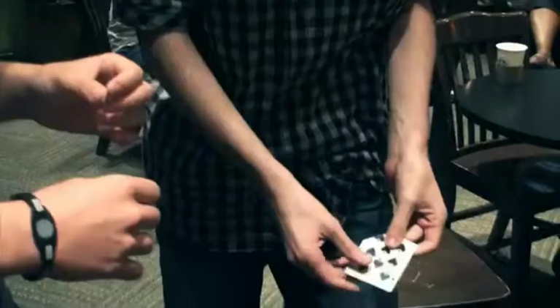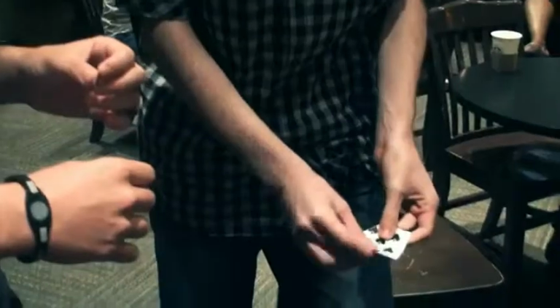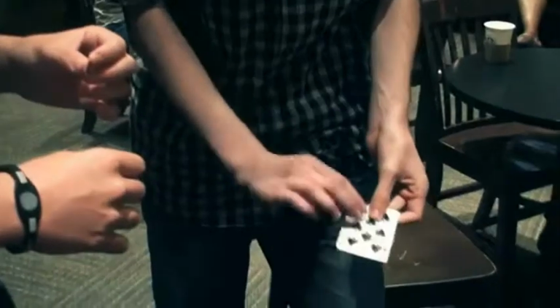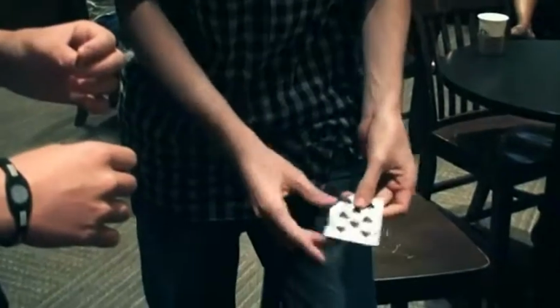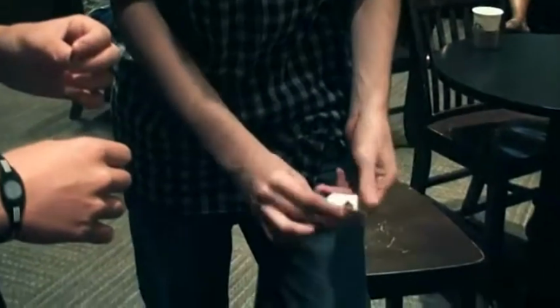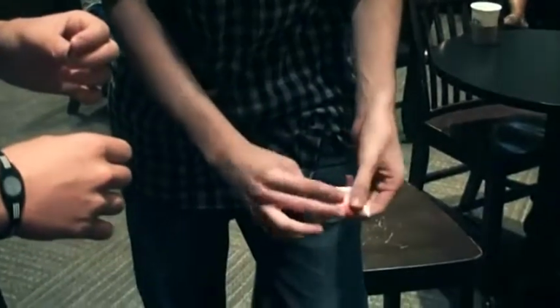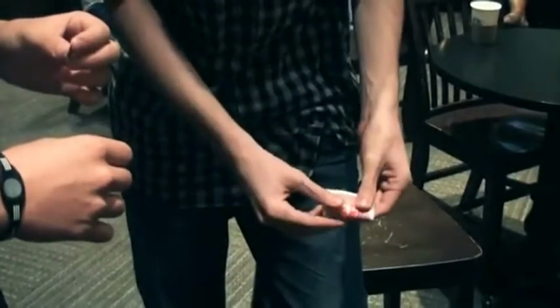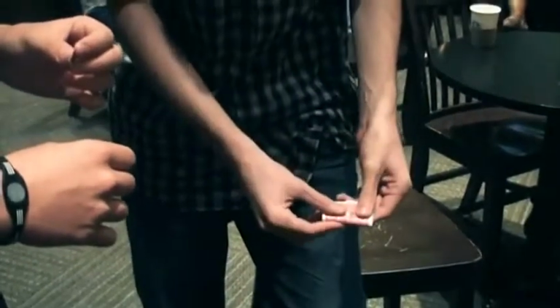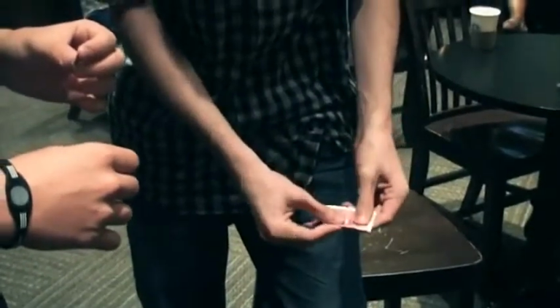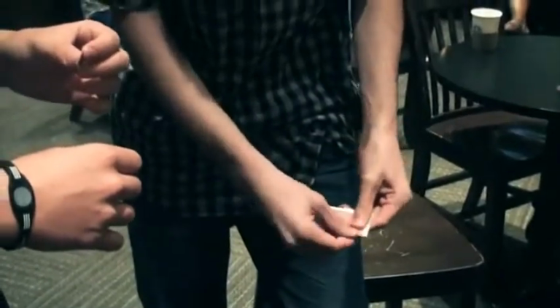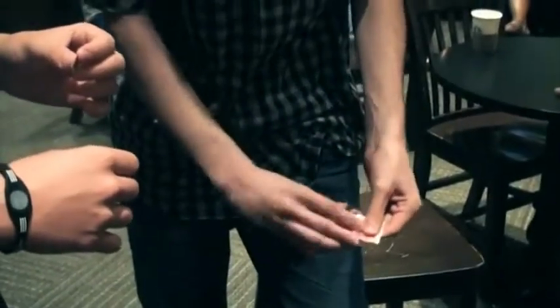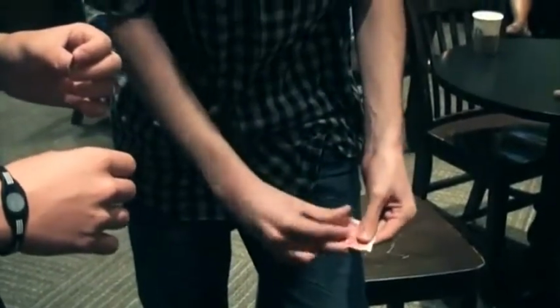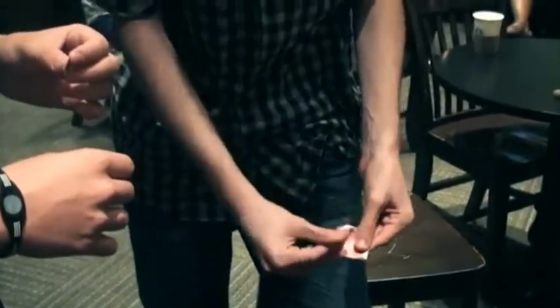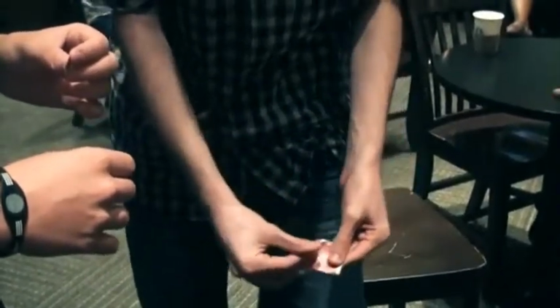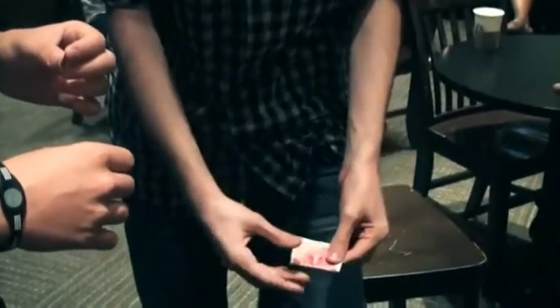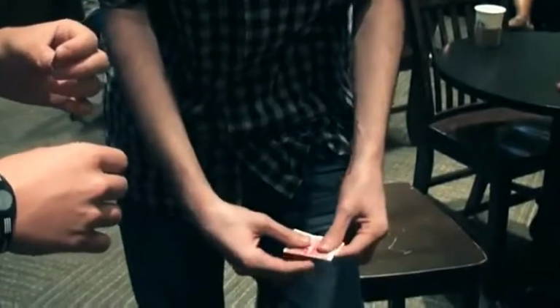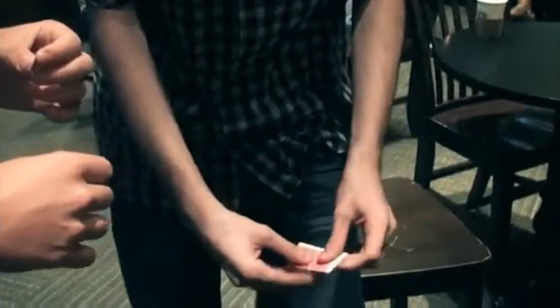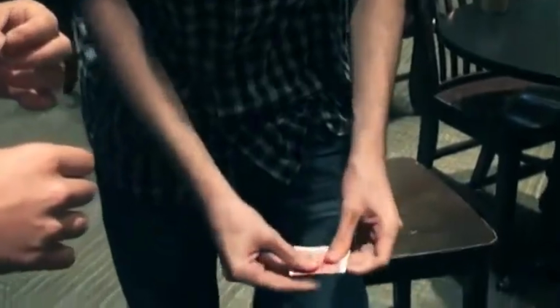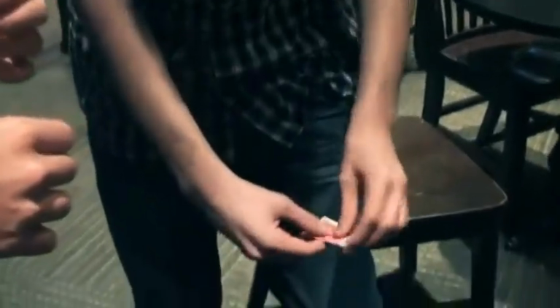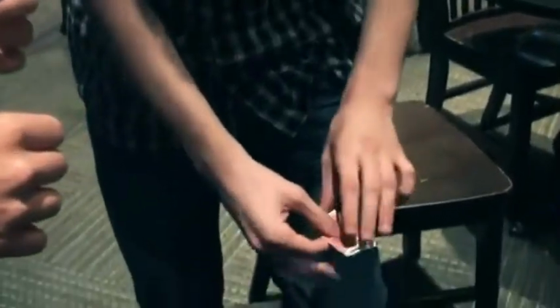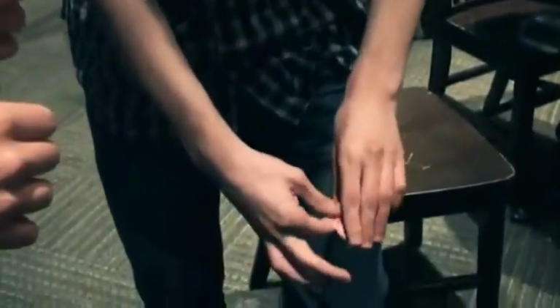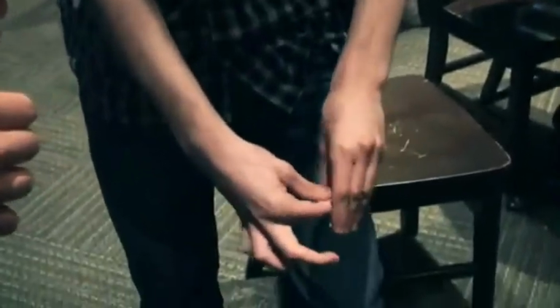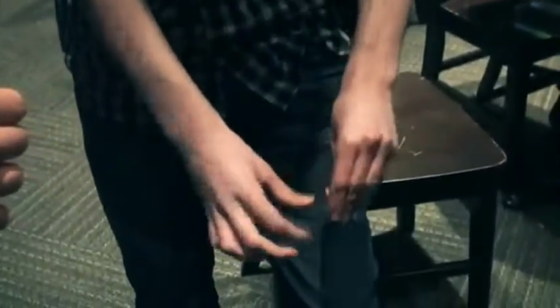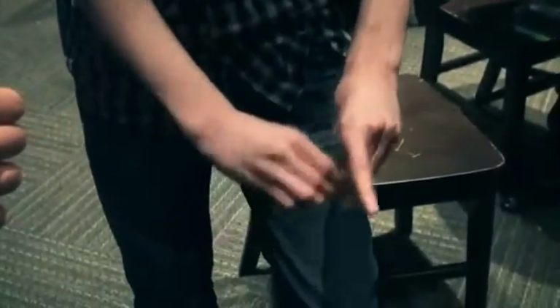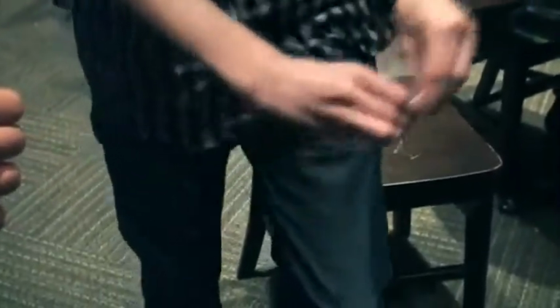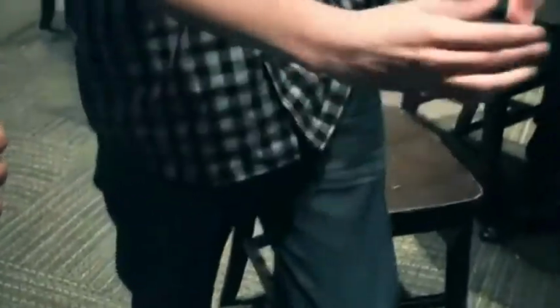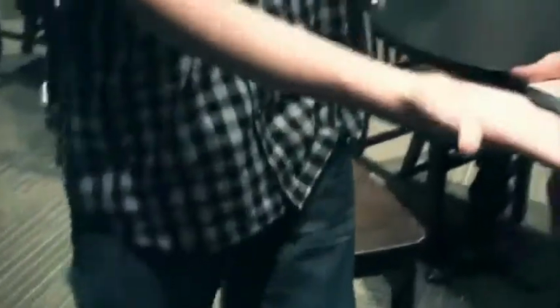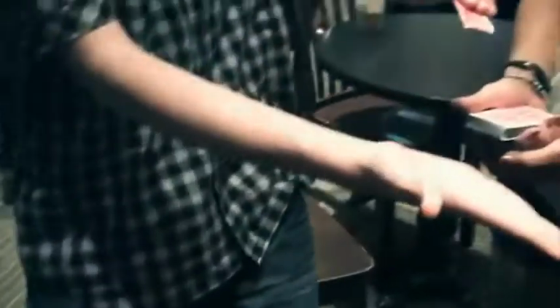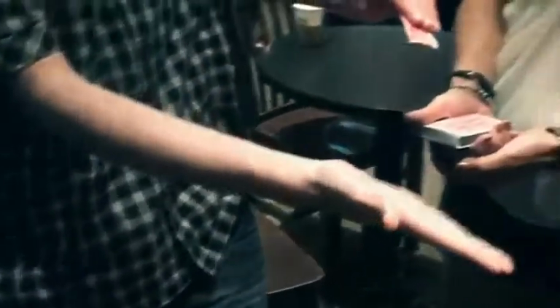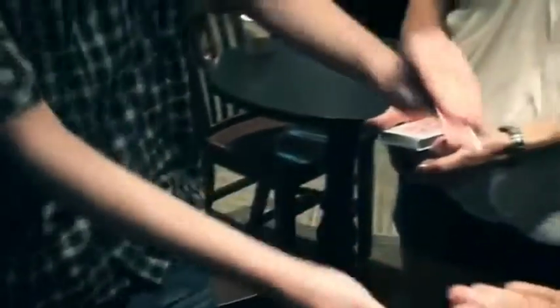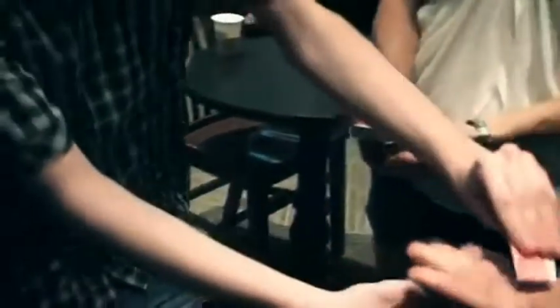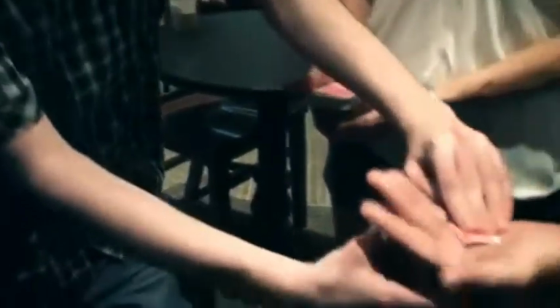Look, I'm going to fold the card up so the missing corner is on the inside. You can see that, right? The missing corner is on the inside. I'm going to fold it like this and put your hand out, sir.